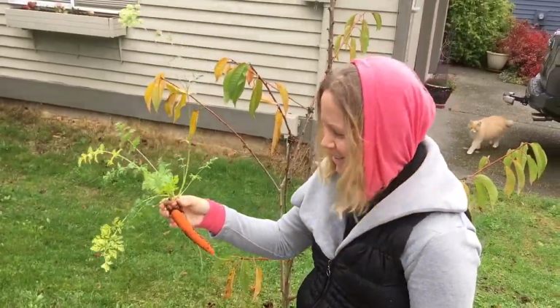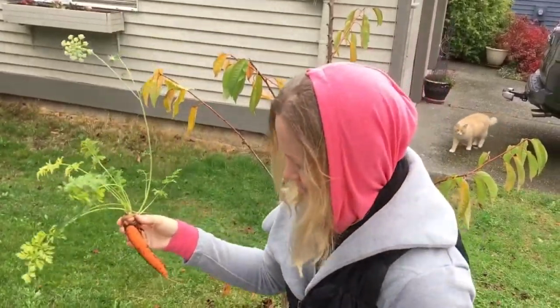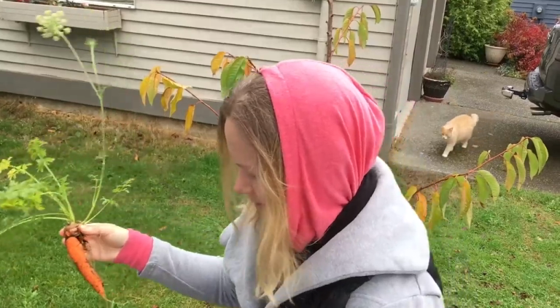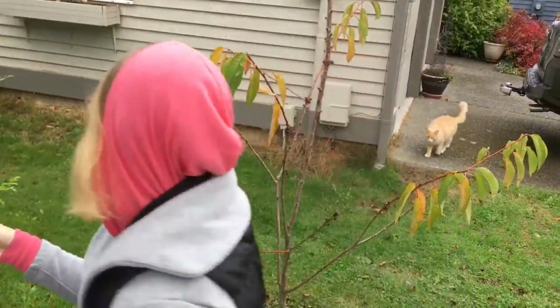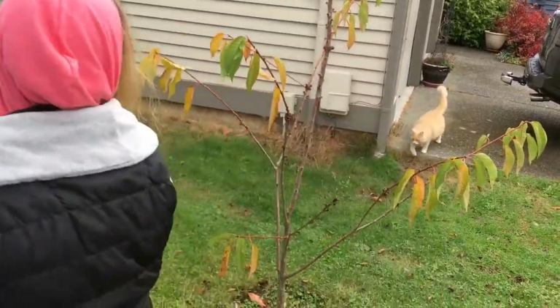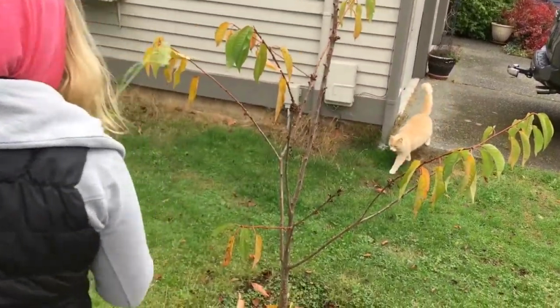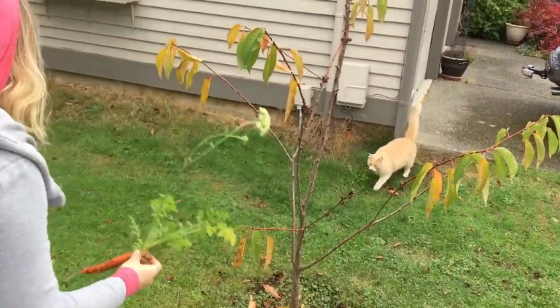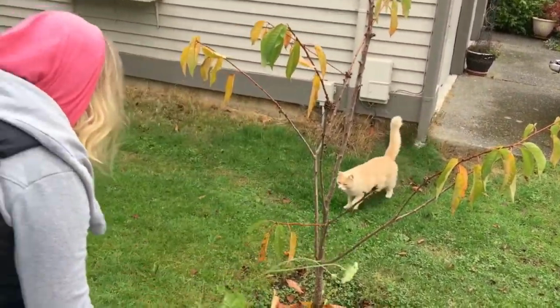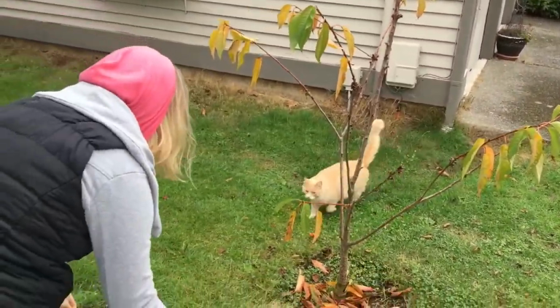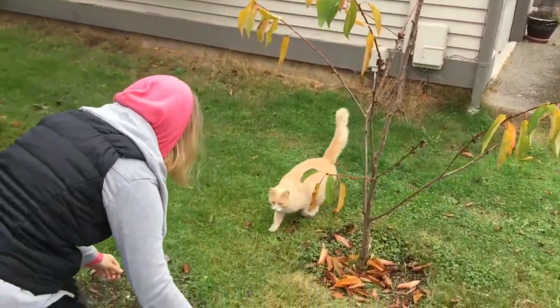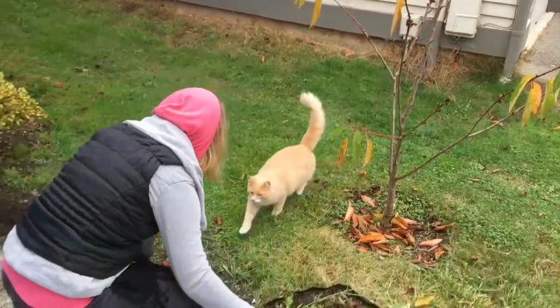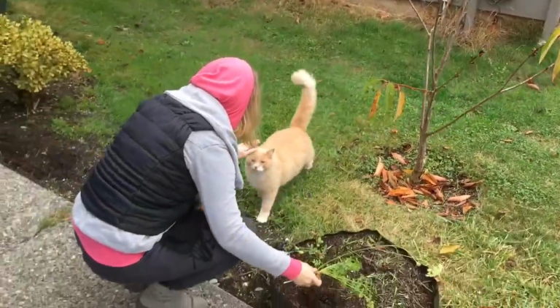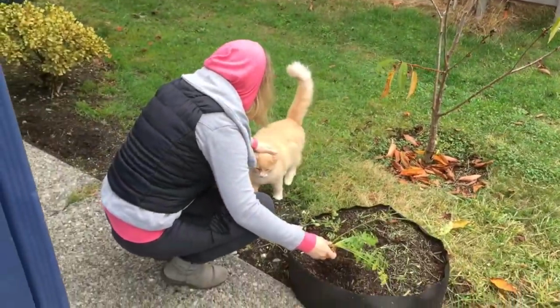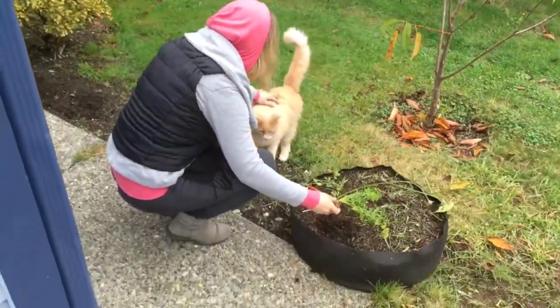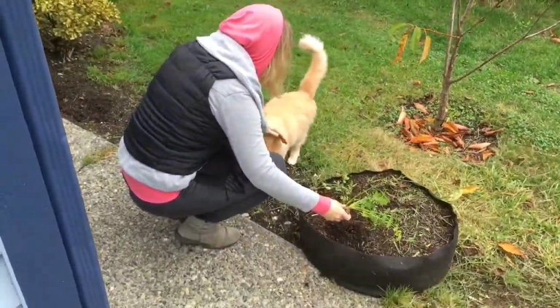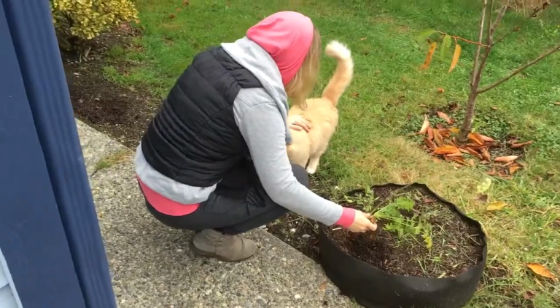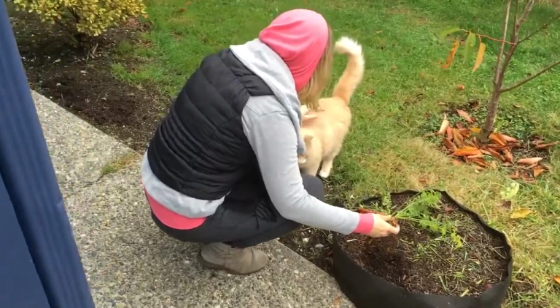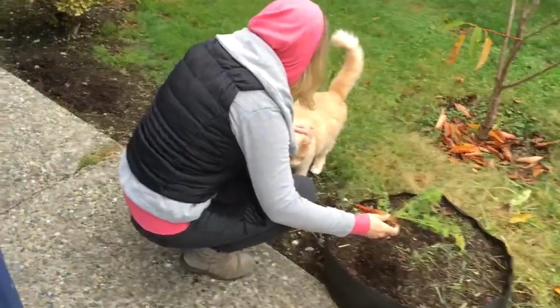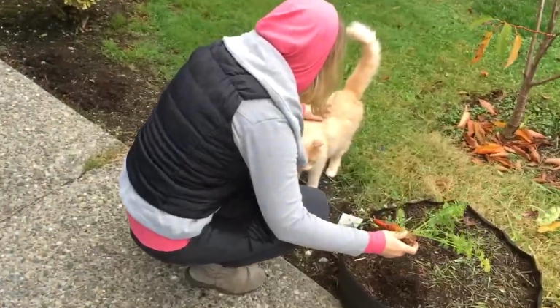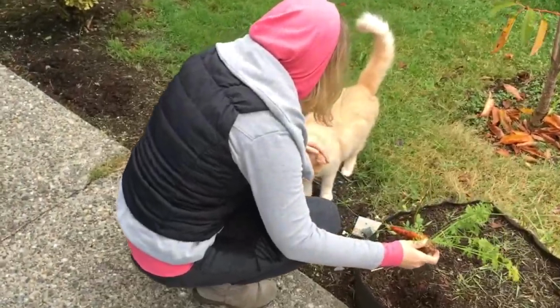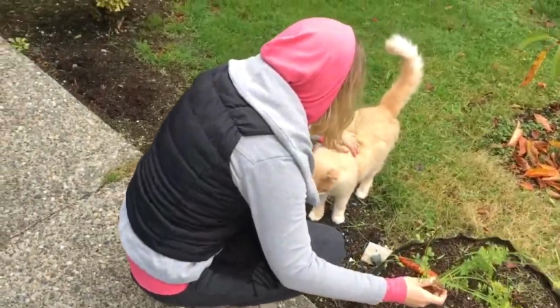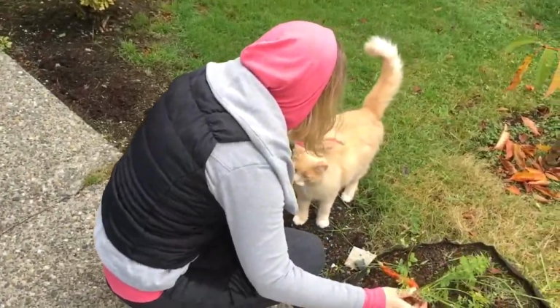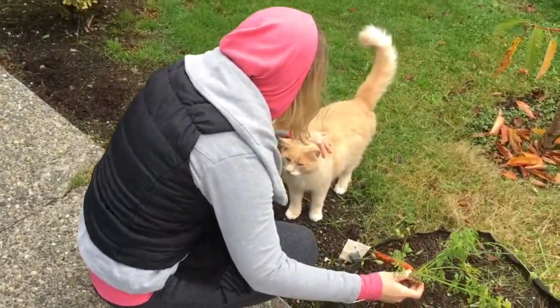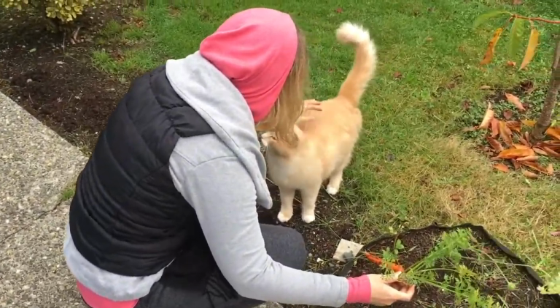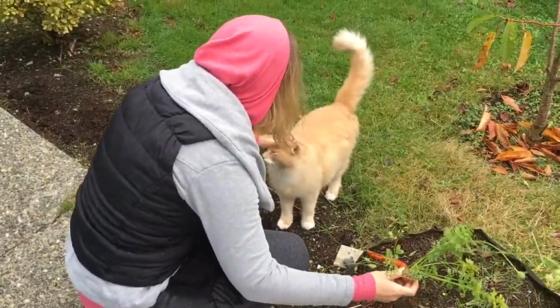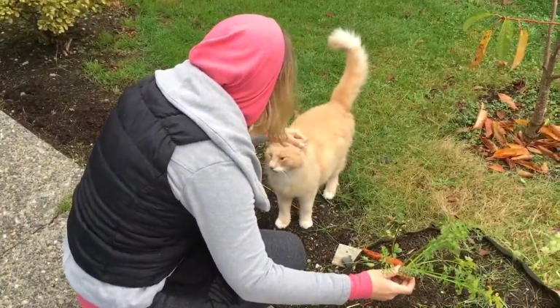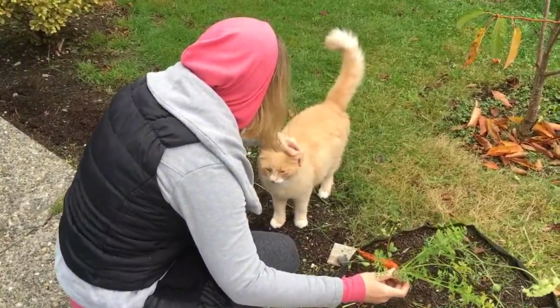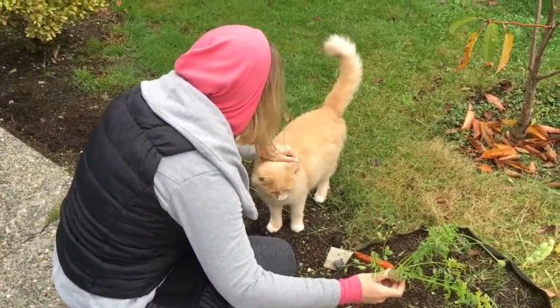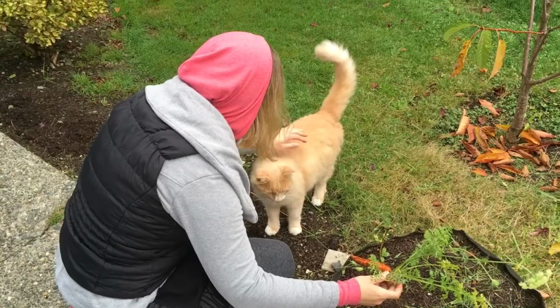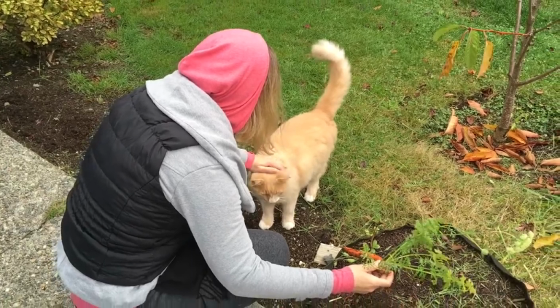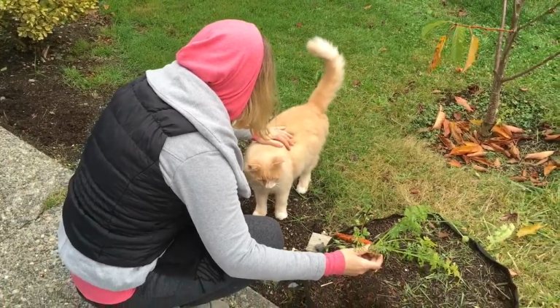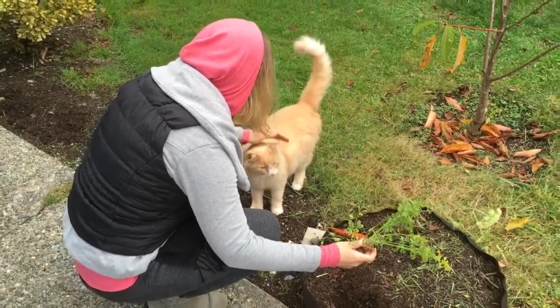Well, hi Harry! Harry! Hi buddy! Oh, my boy's happy to see you. Oh yeah, you're such a handsome baby. Temple boy.